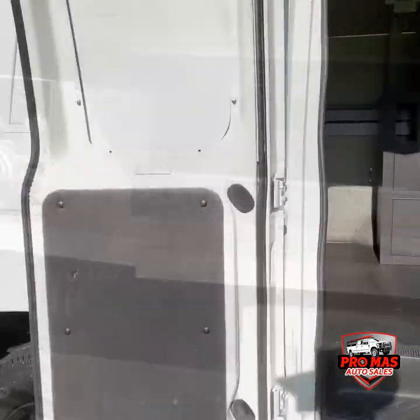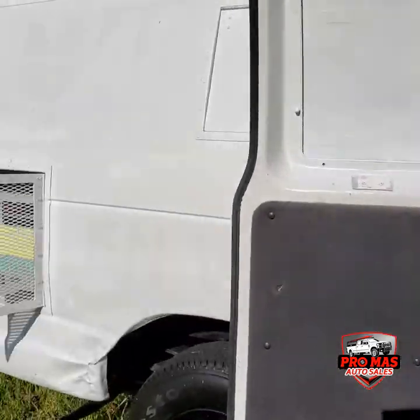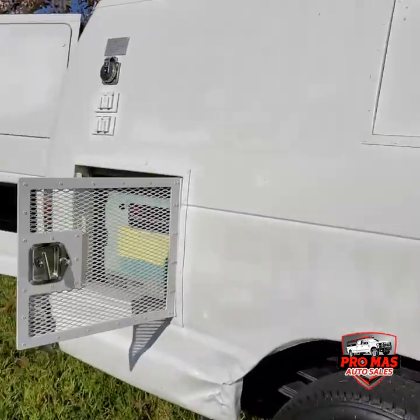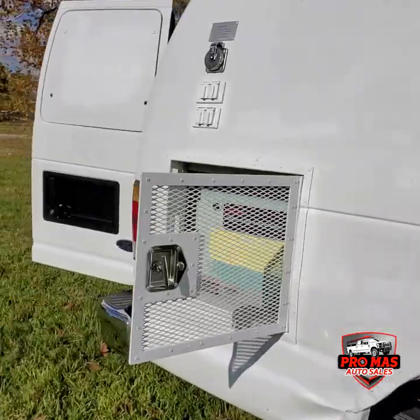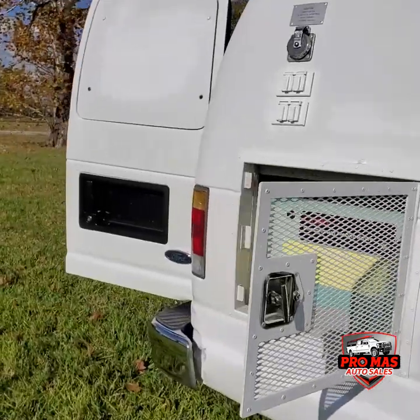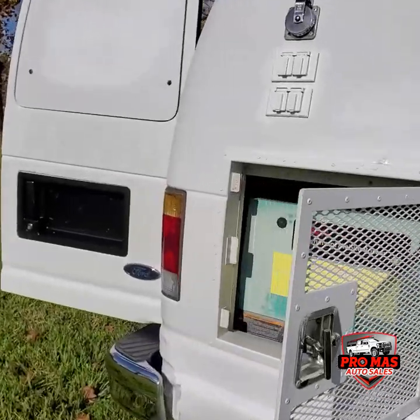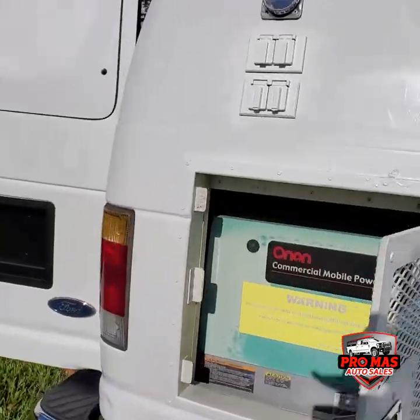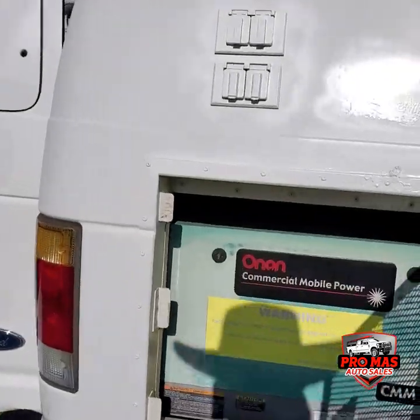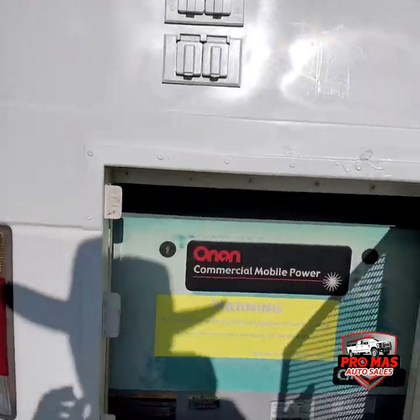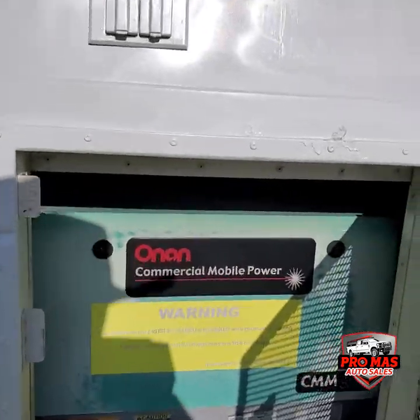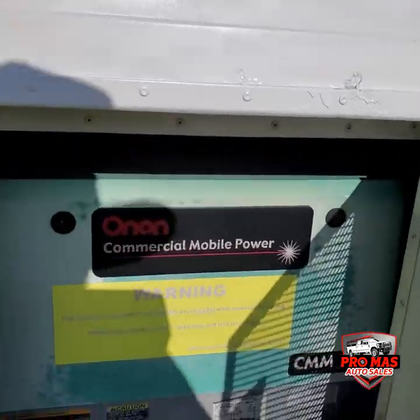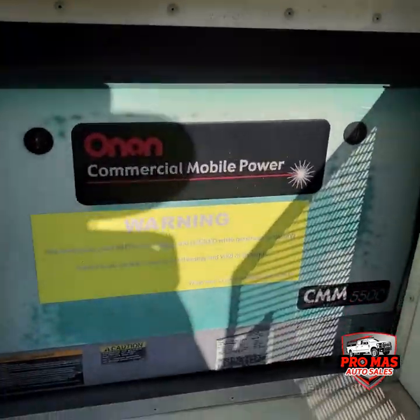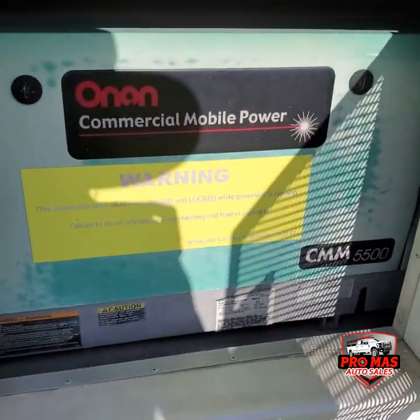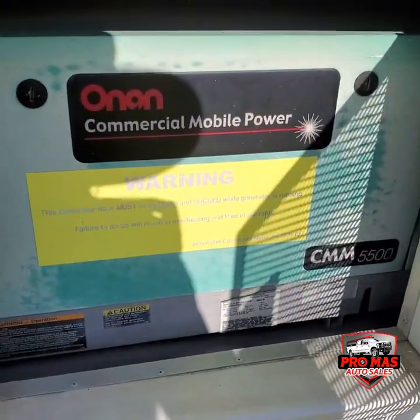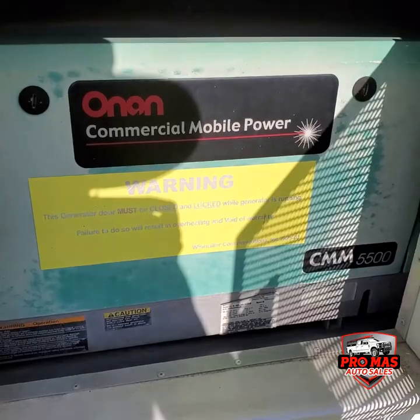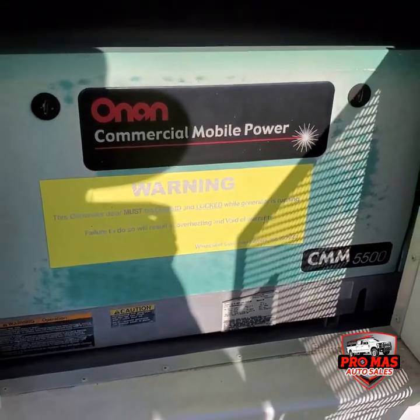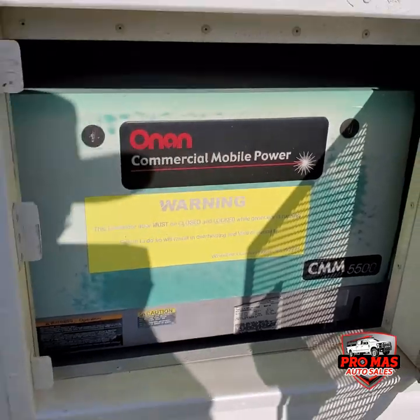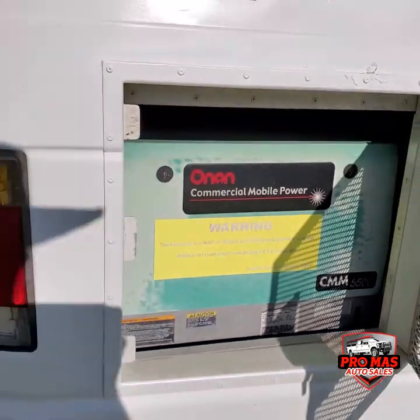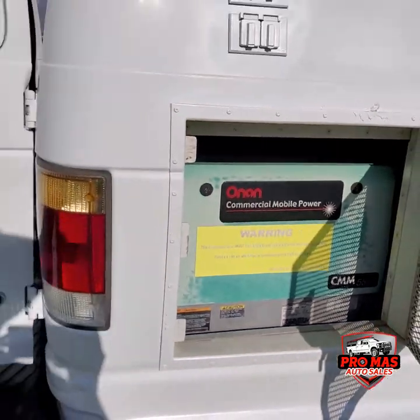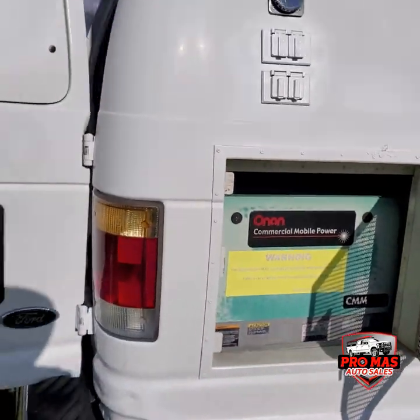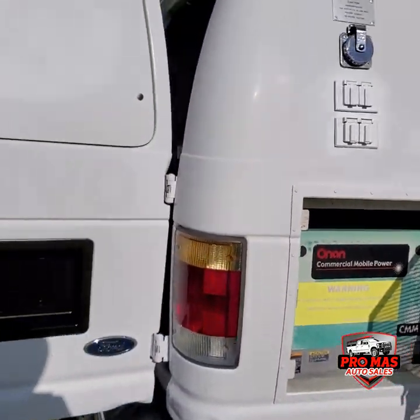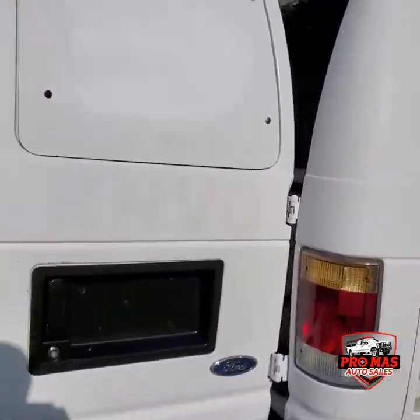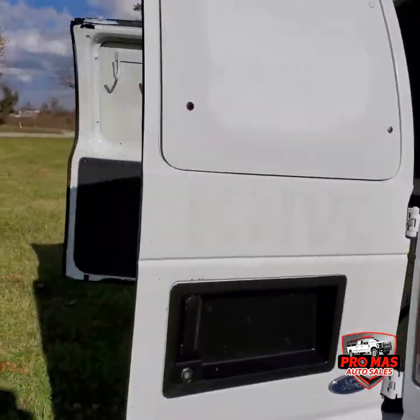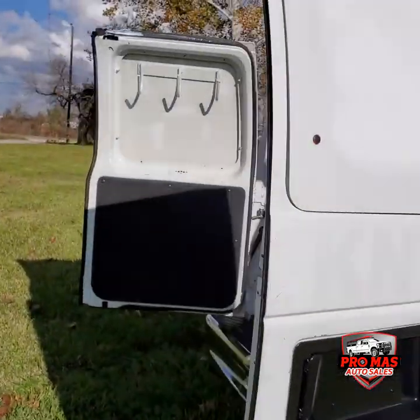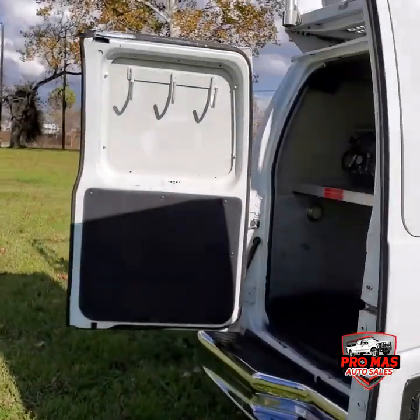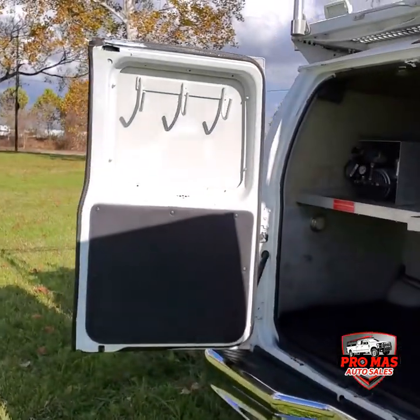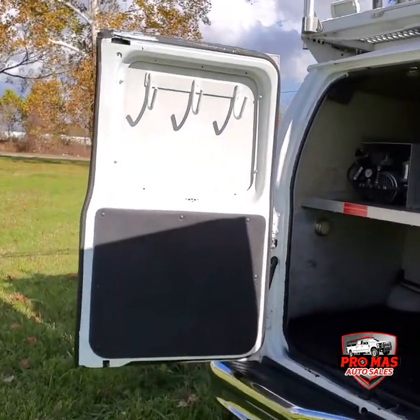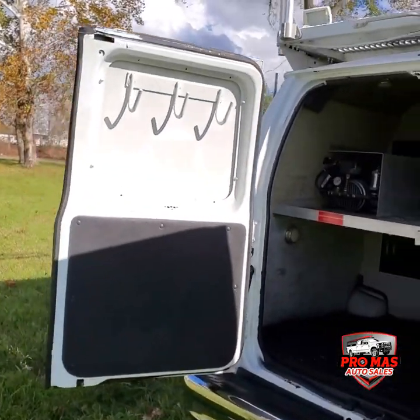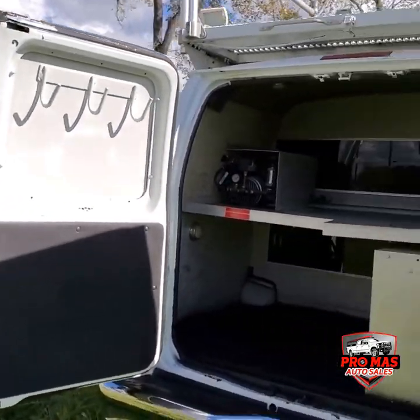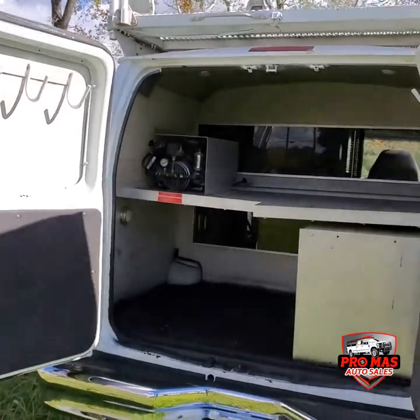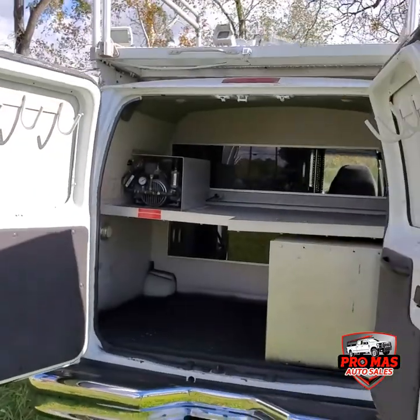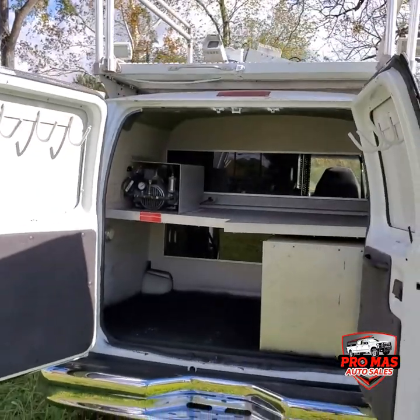It's got a generator — you can hear it online. There's a plug. Go ahead and look at the rear space.